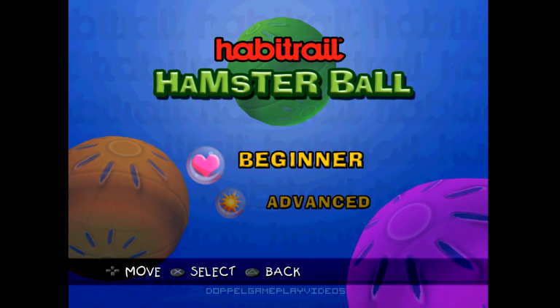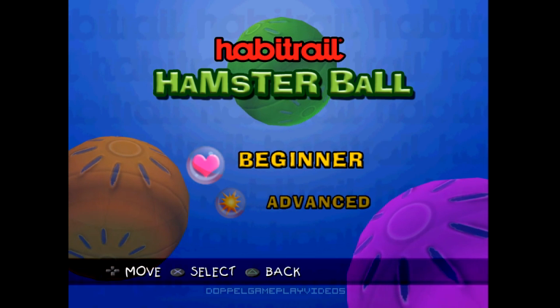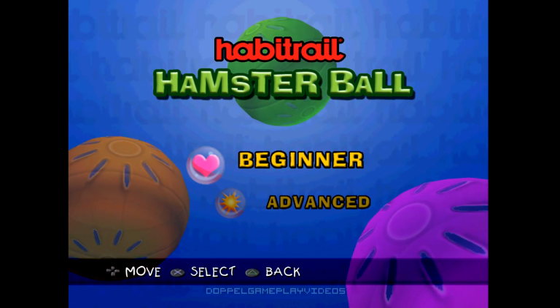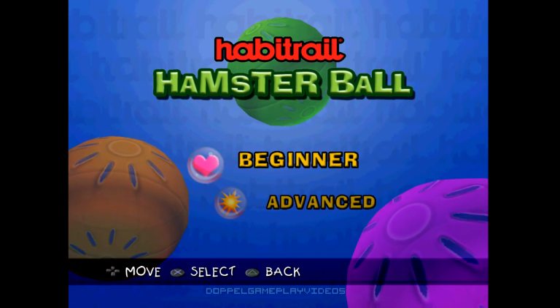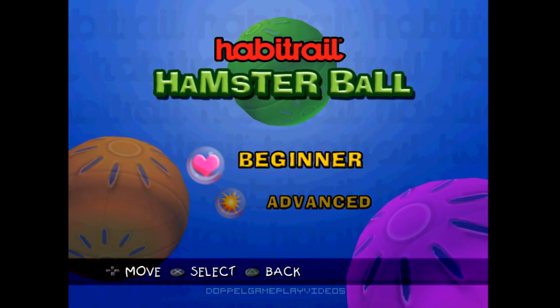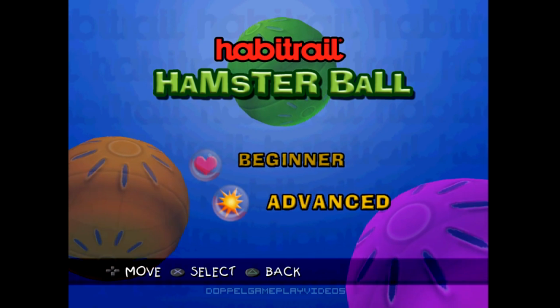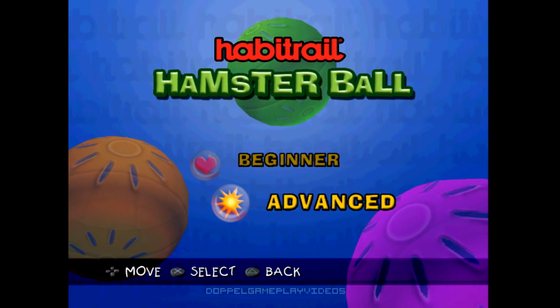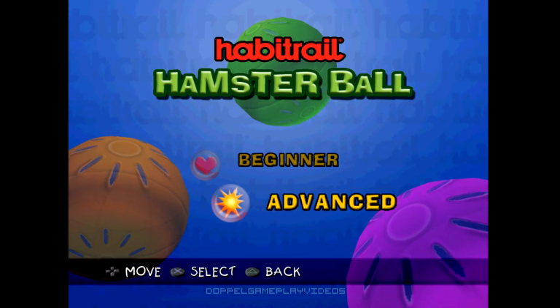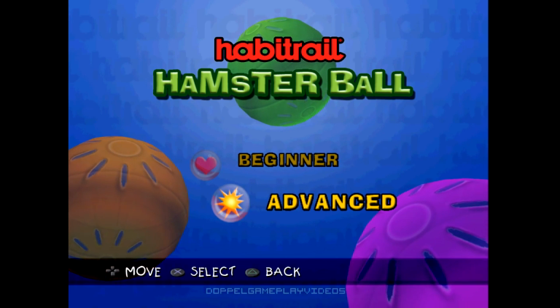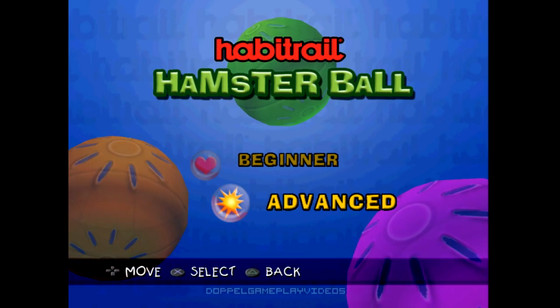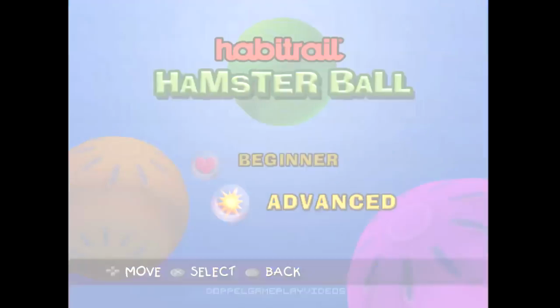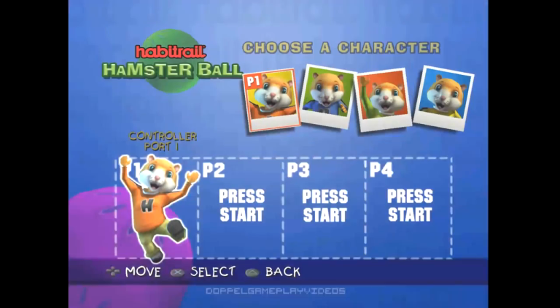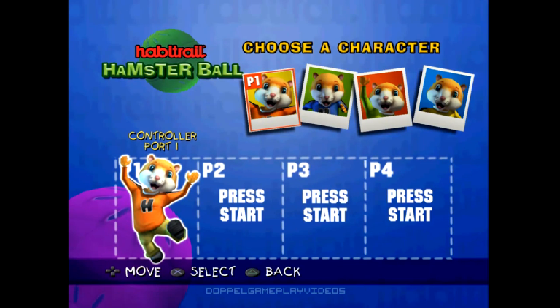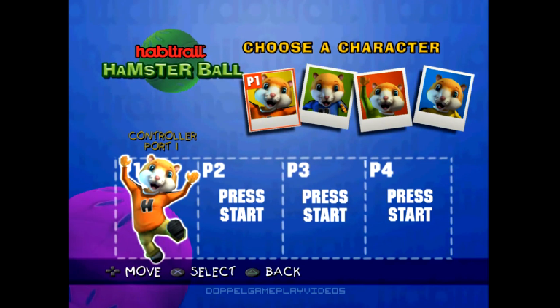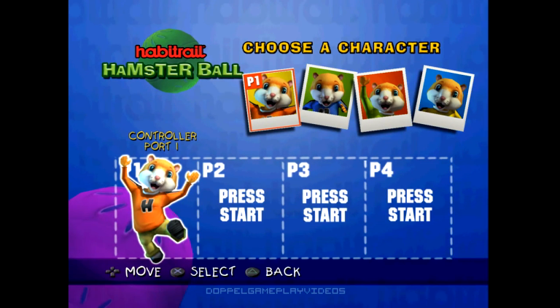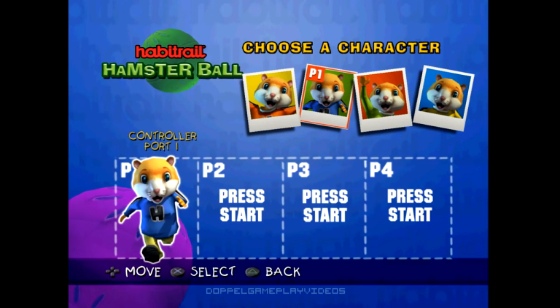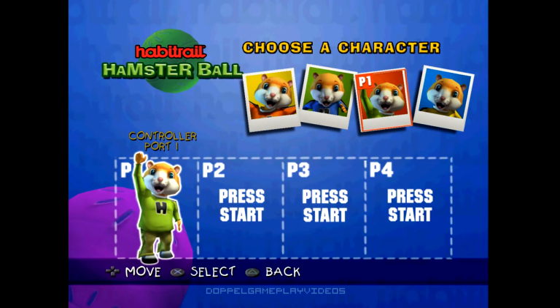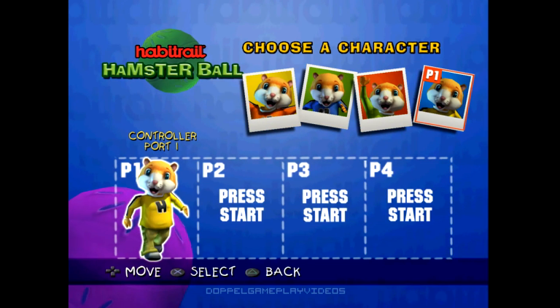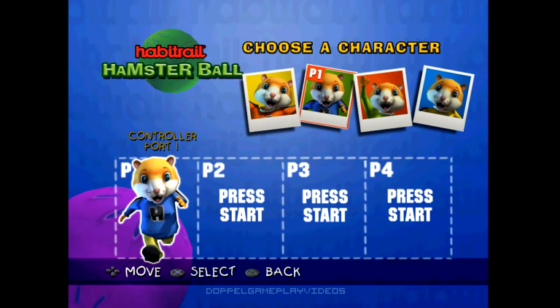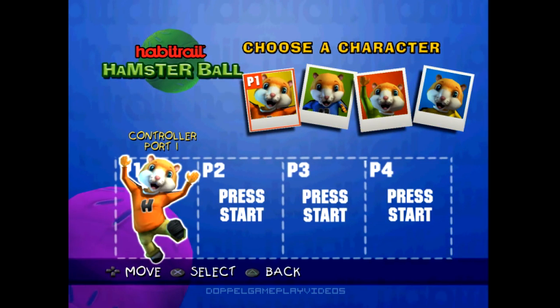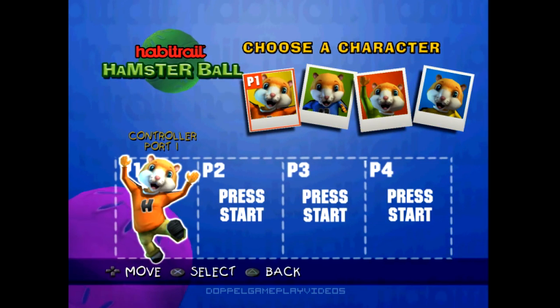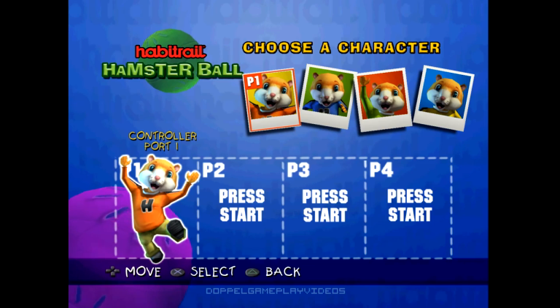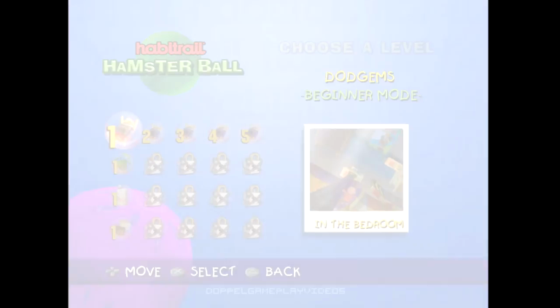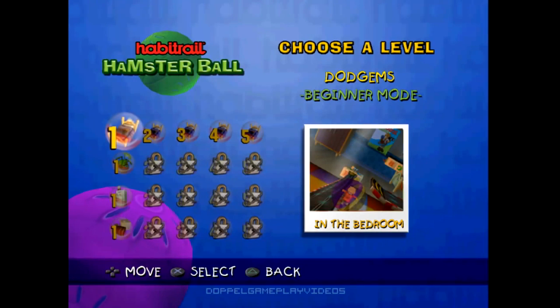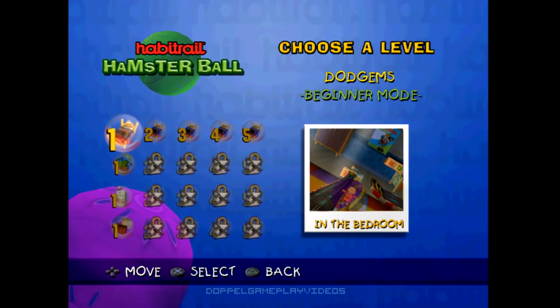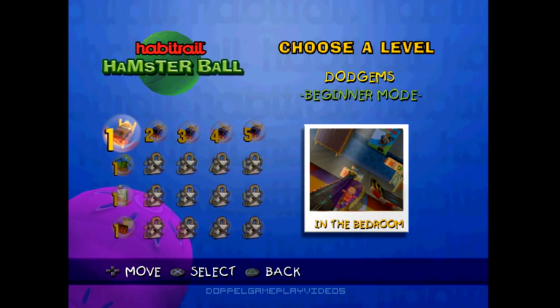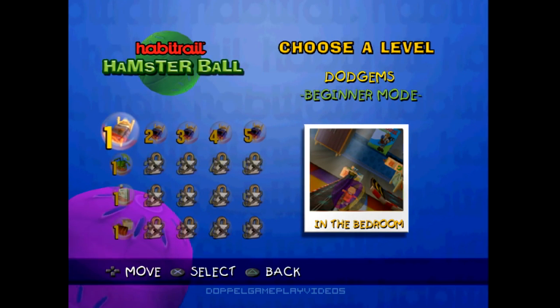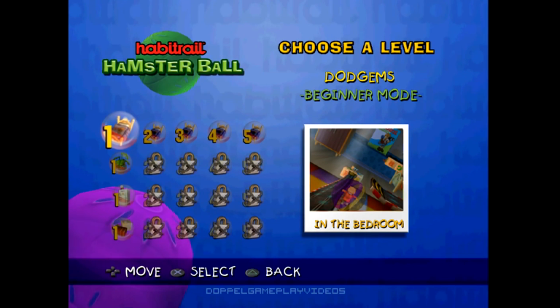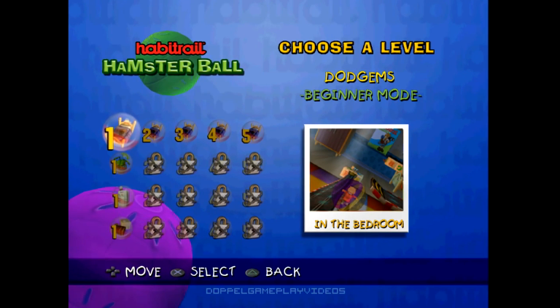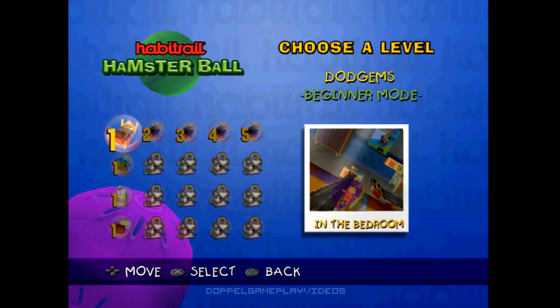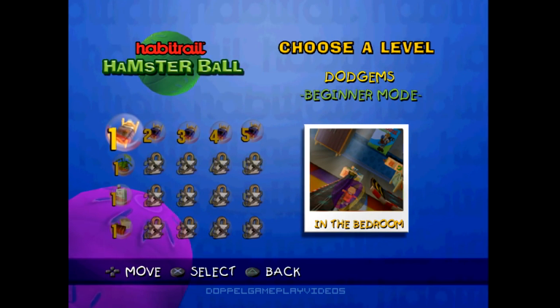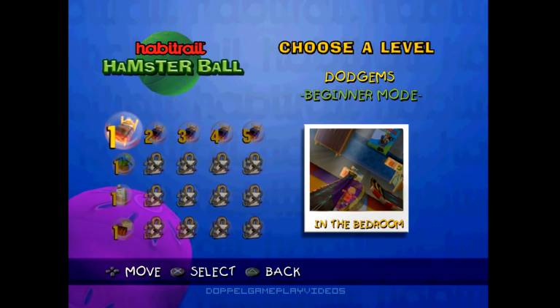For this we're going to be playing advanced, because beginner is easy mode. Here you choose a hamster and they're all identical — the only difference is the shirt and the voice. So let's start with the bedroom.